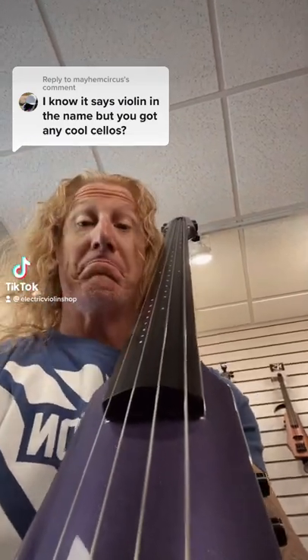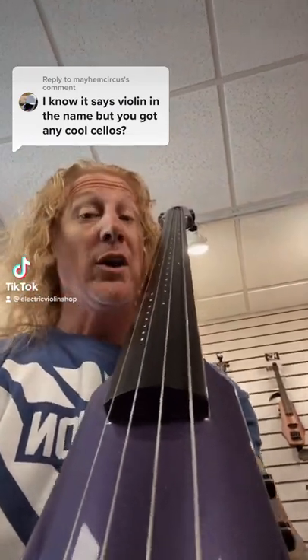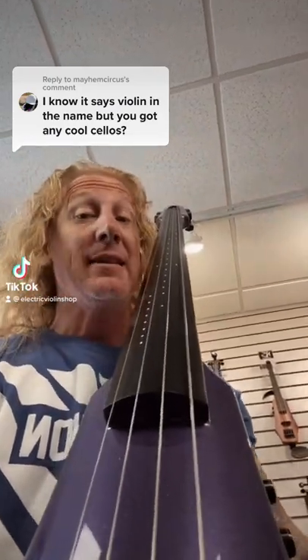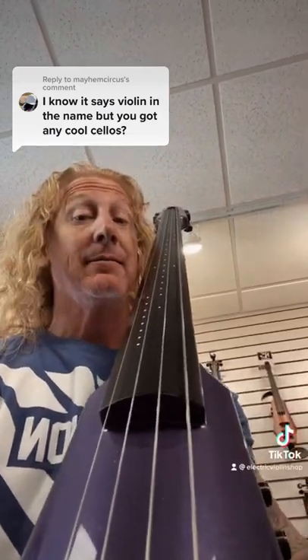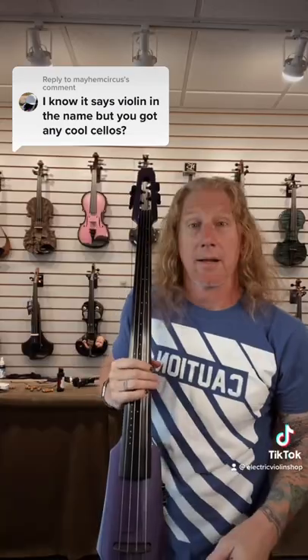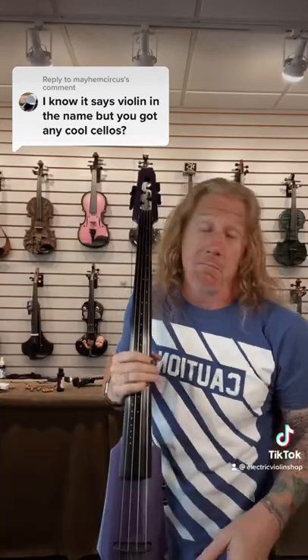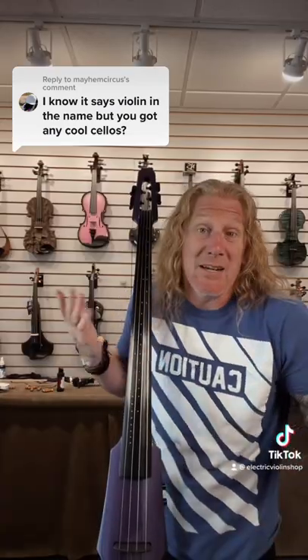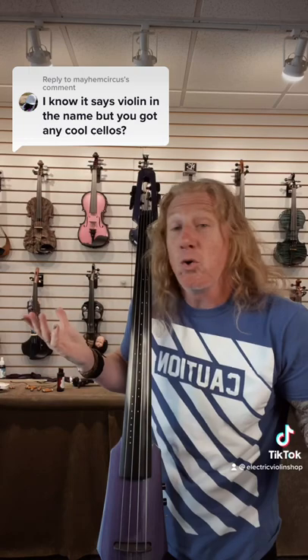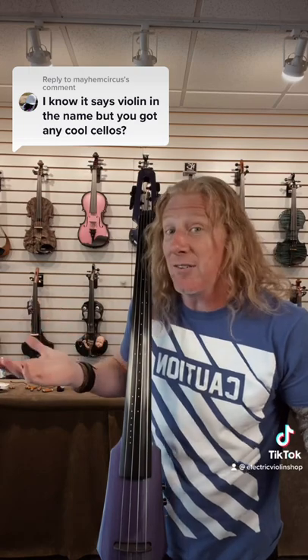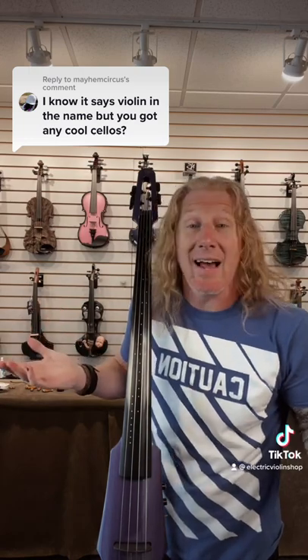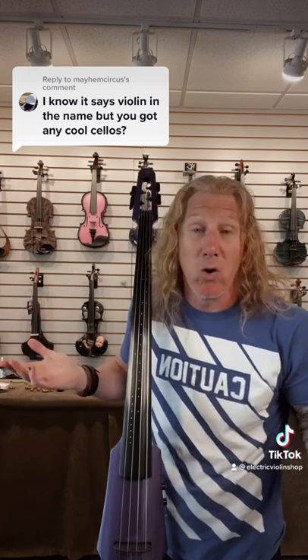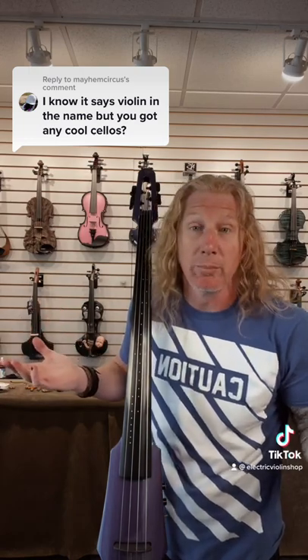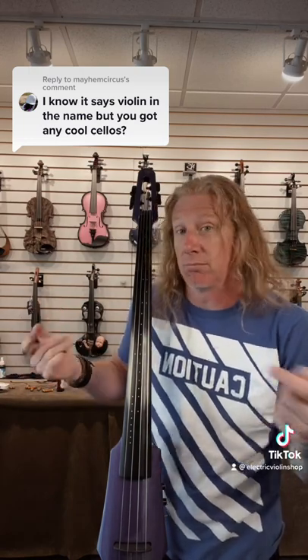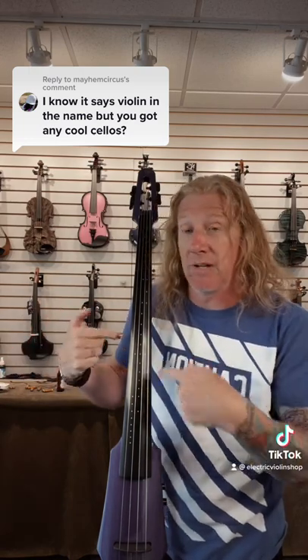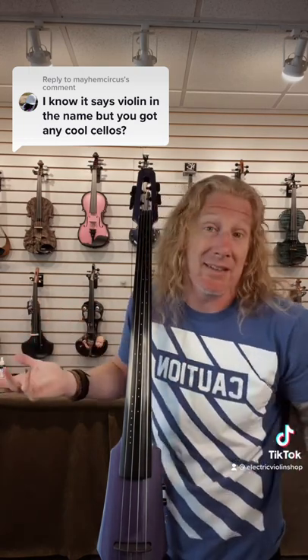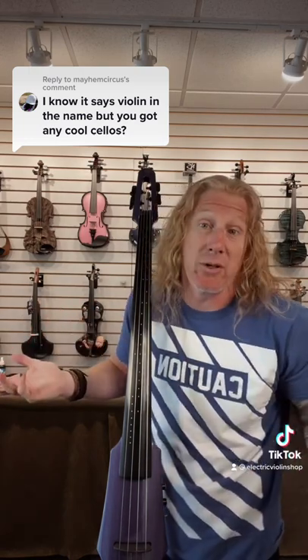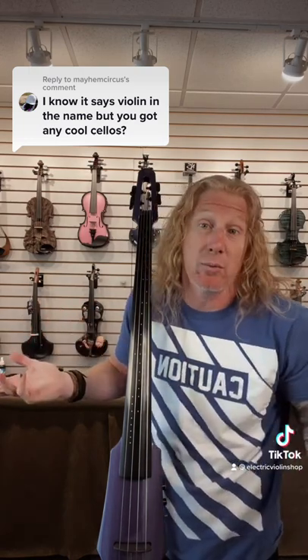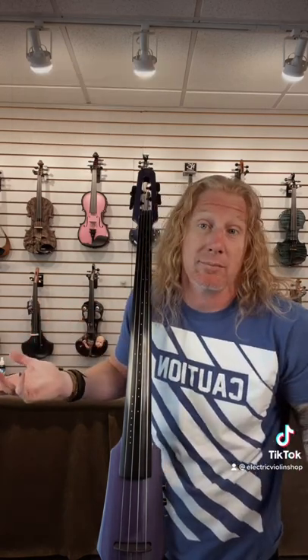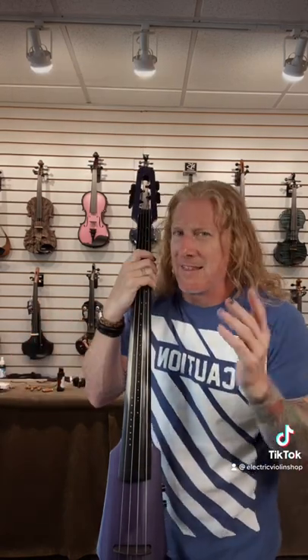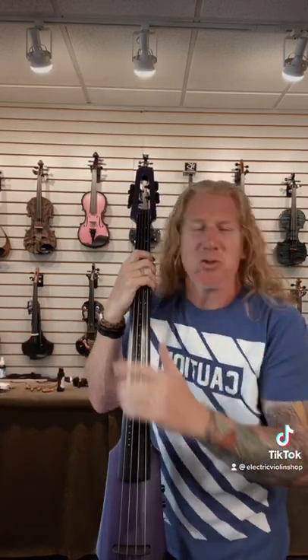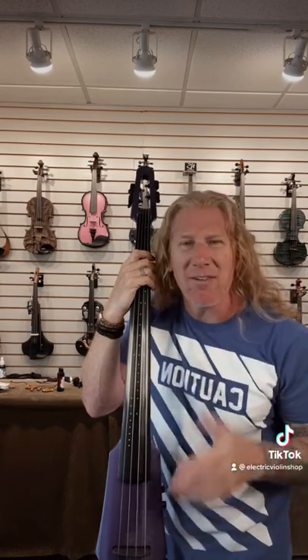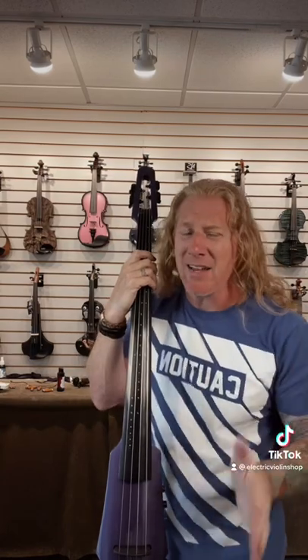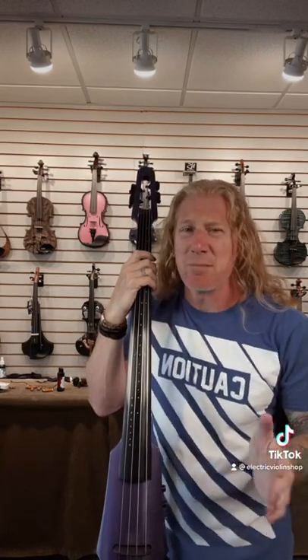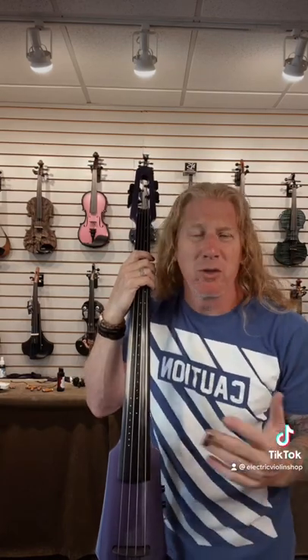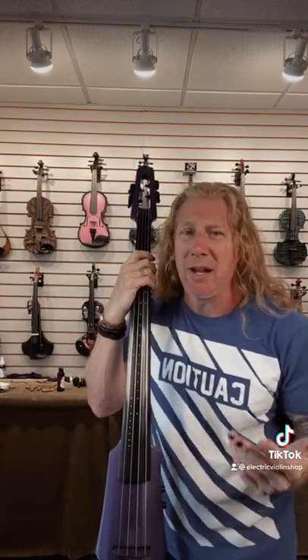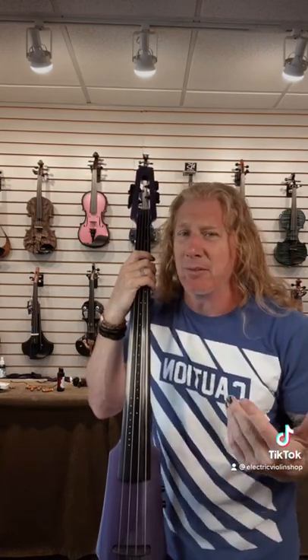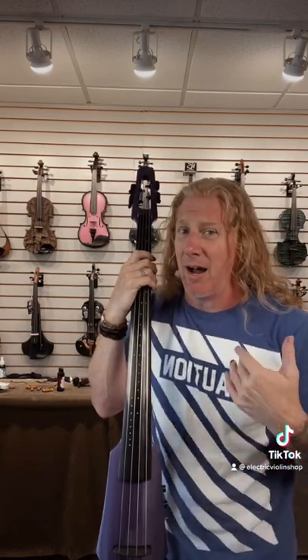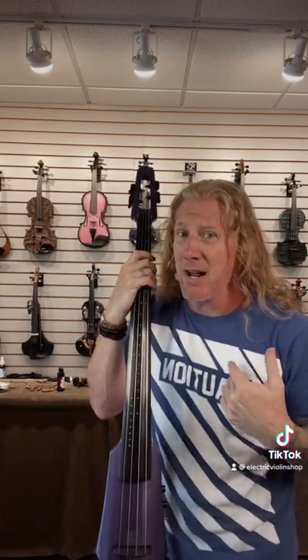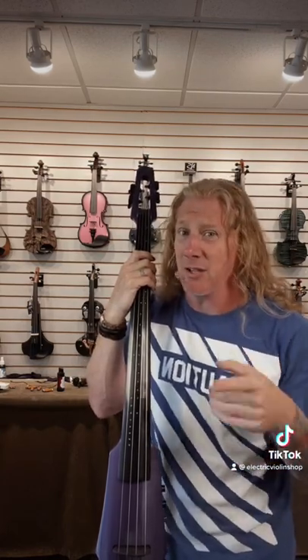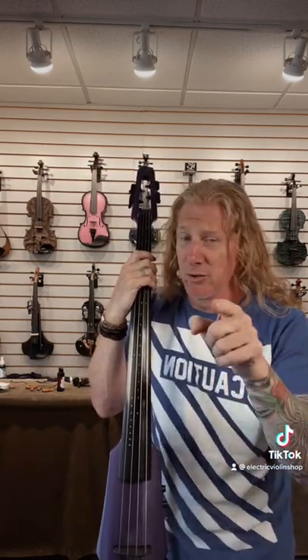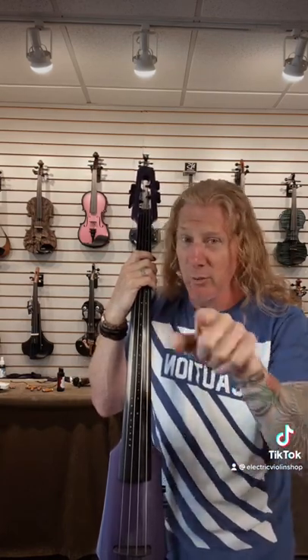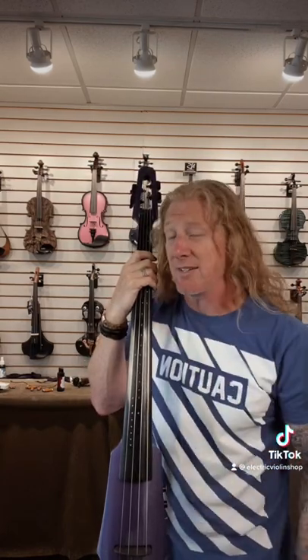Cool is definitely in the eye of the beholder, but I think these are pretty cool. They say you should never apologize before you play, but I'm not a cellist and you're gonna realize that in just a second.